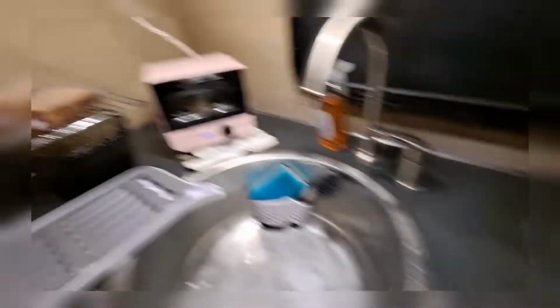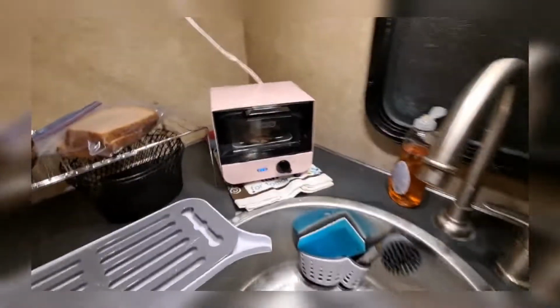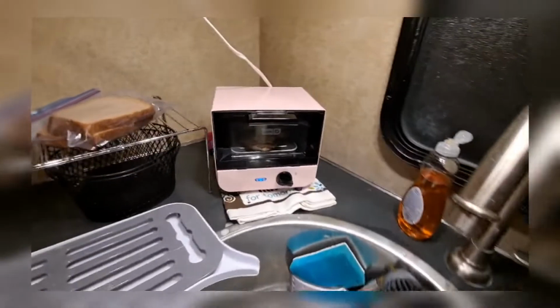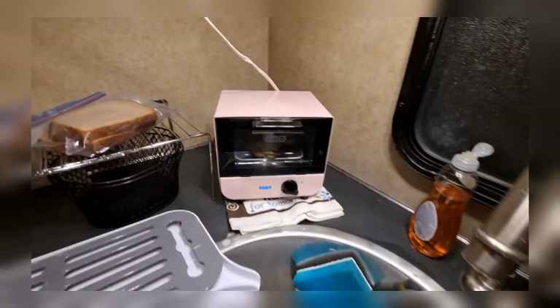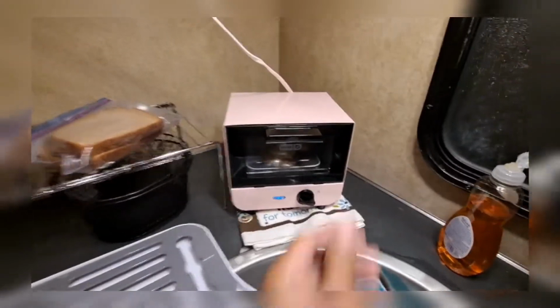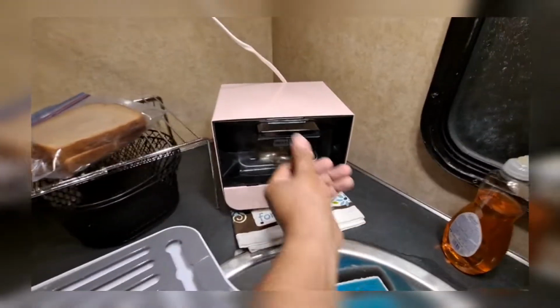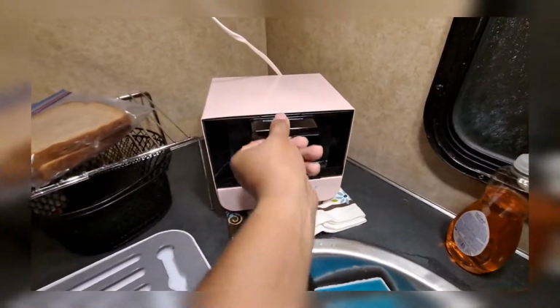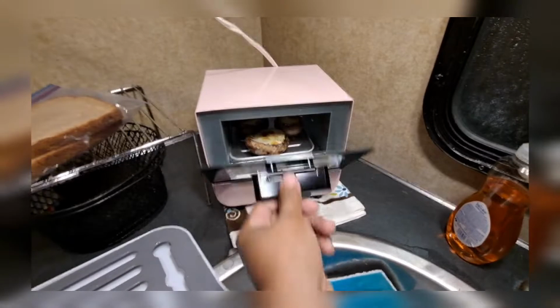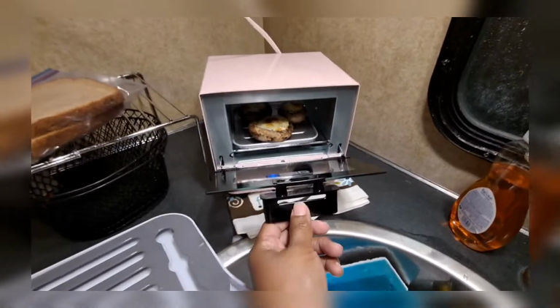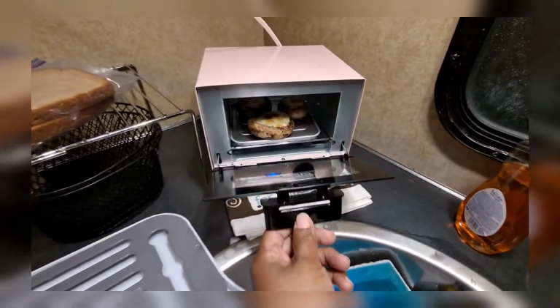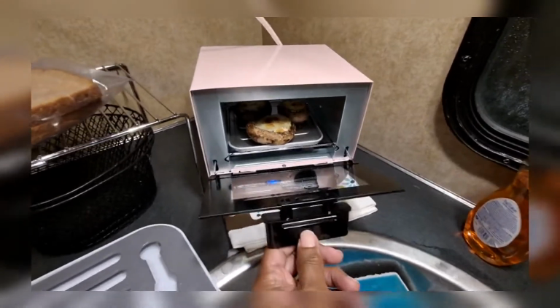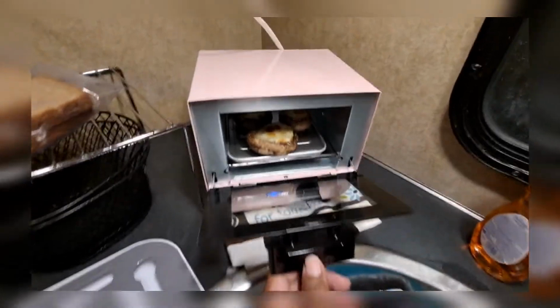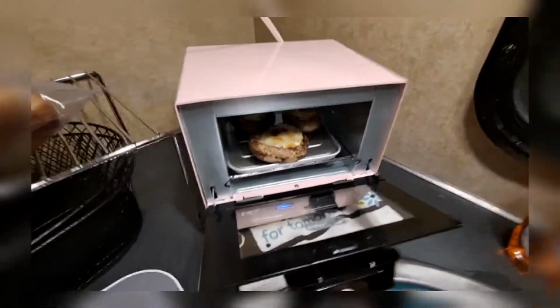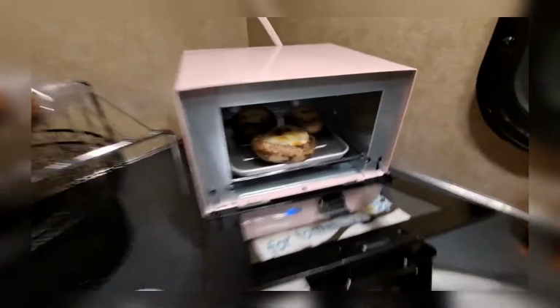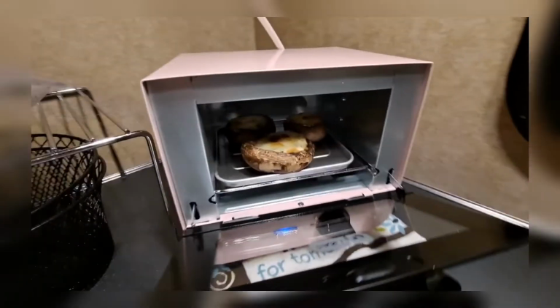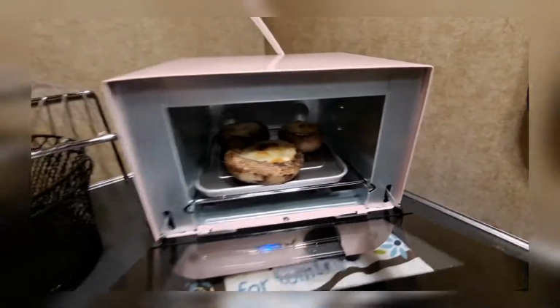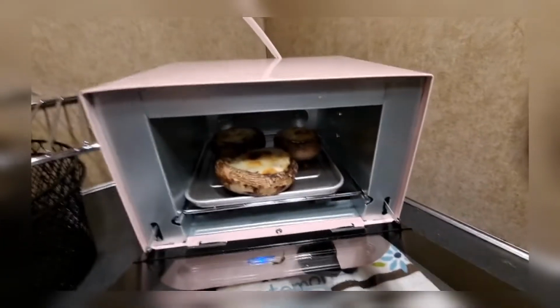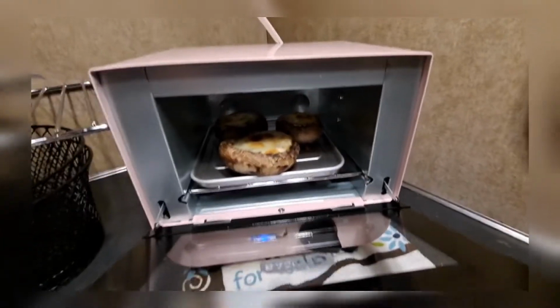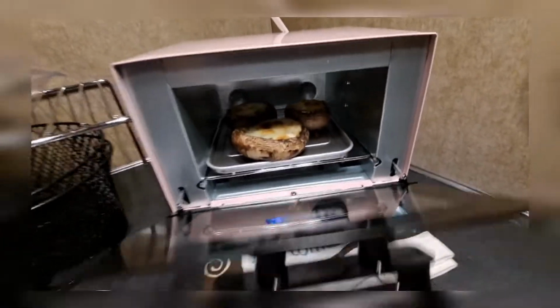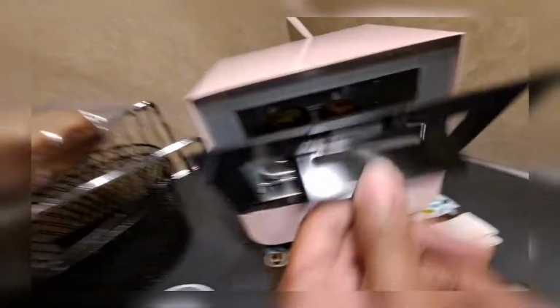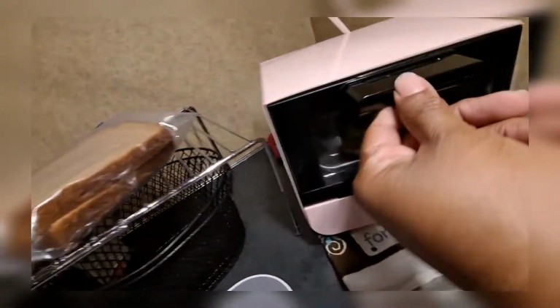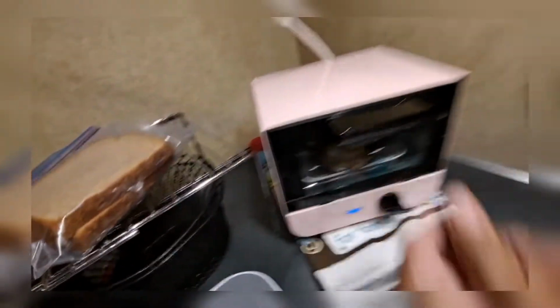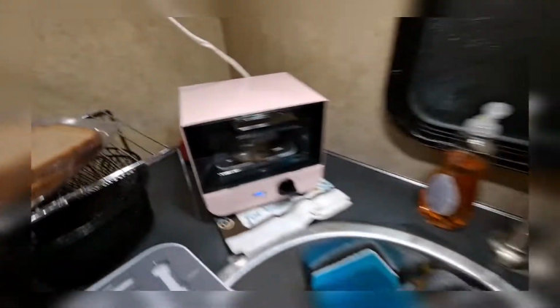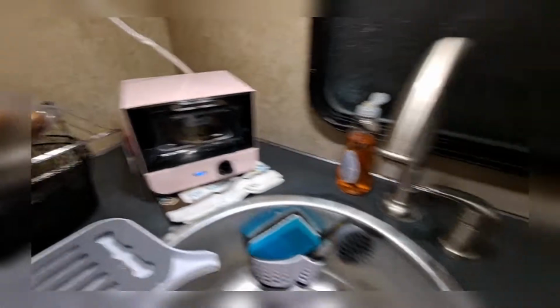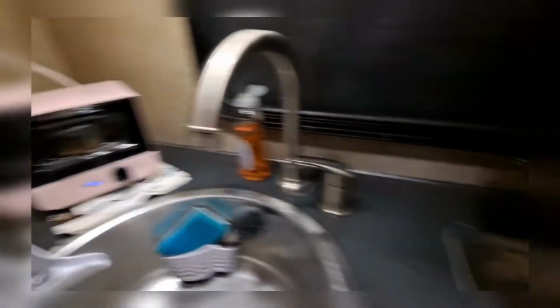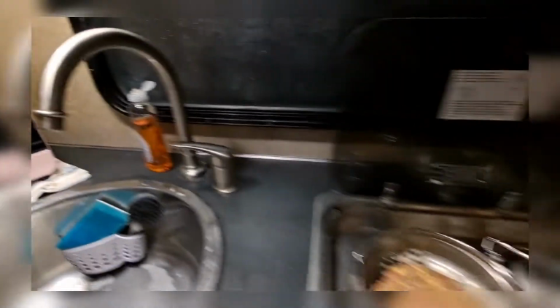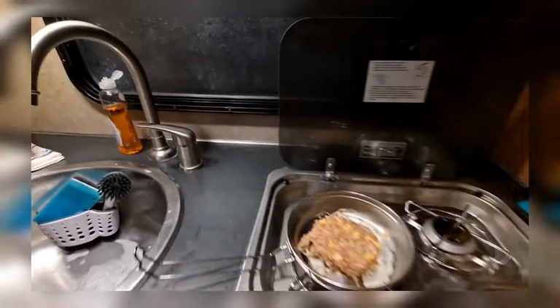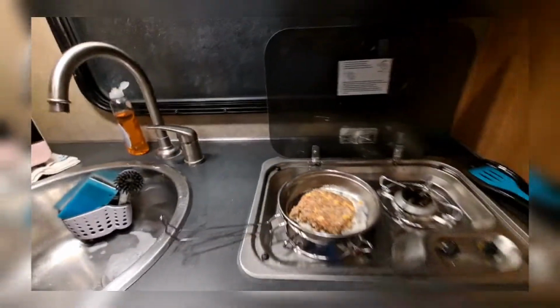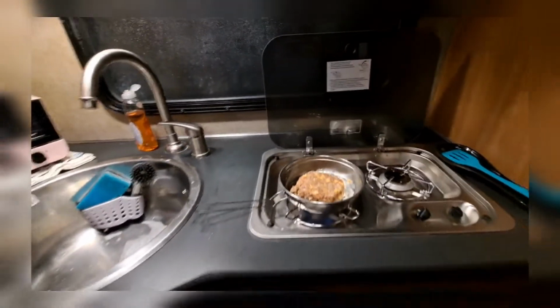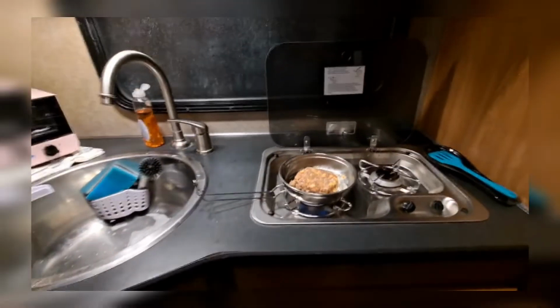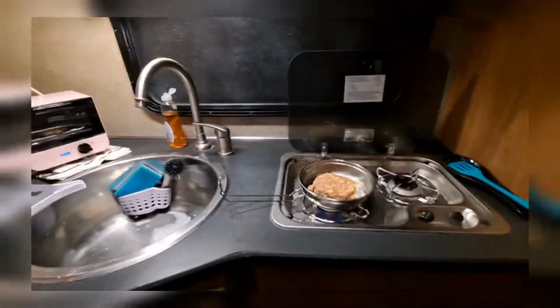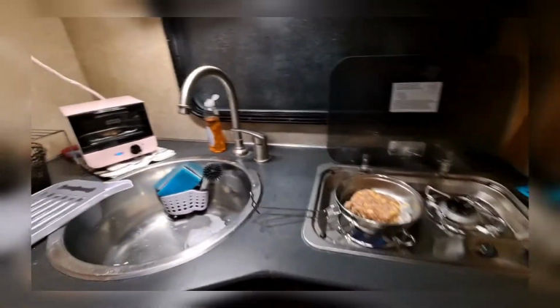My little mushrooms over here cooking. Look at that toaster oven, got them things cooking, baby. It looks good. Yes, indeed. It smells good up in here too.